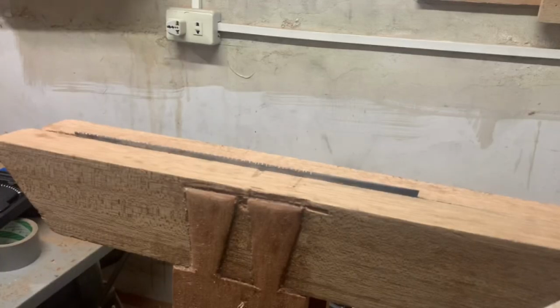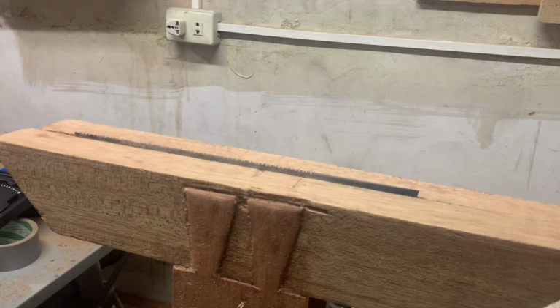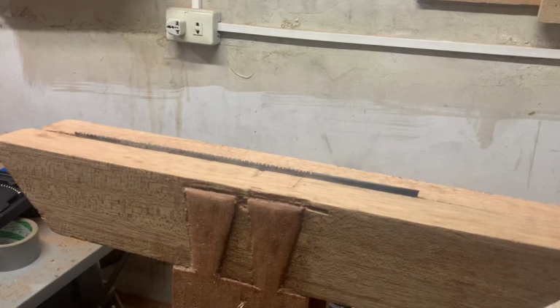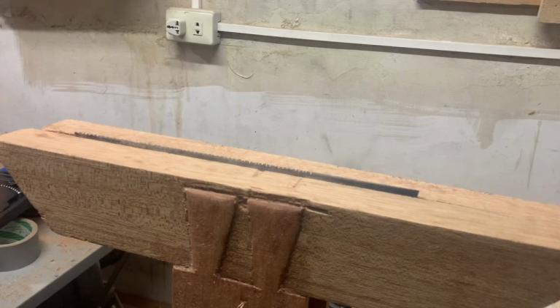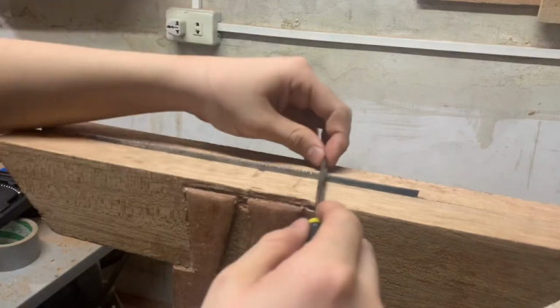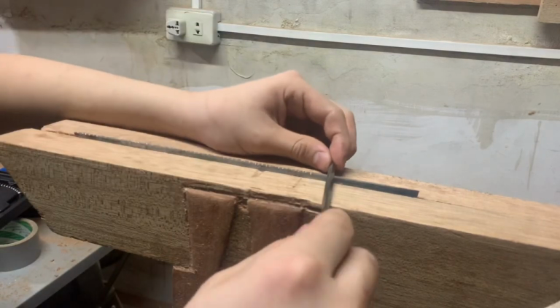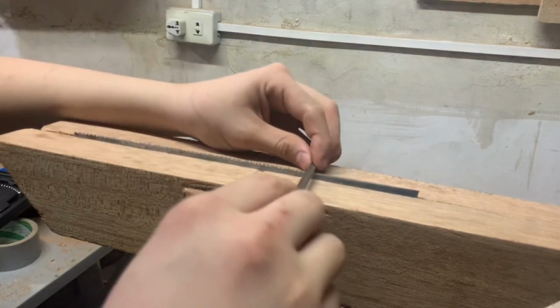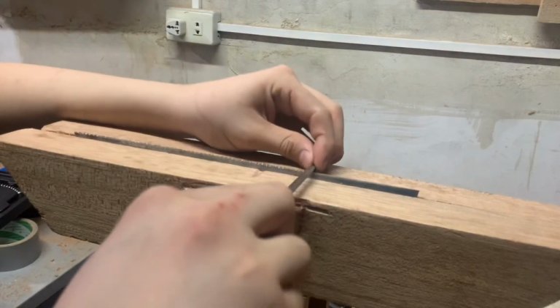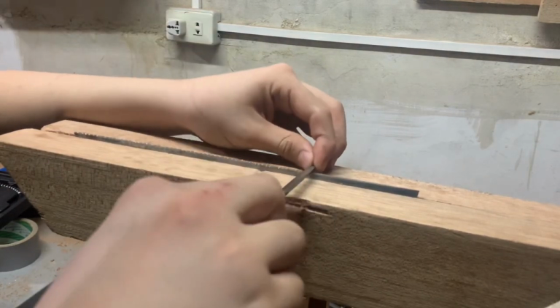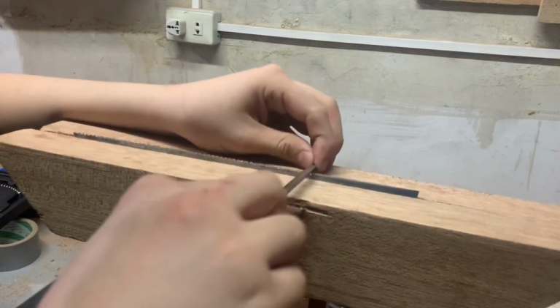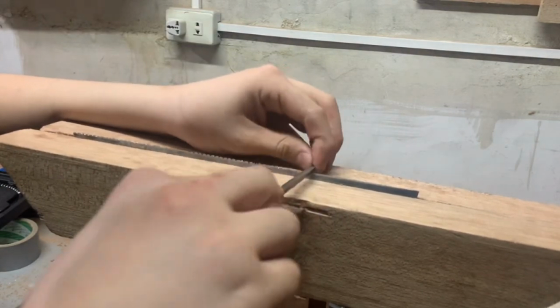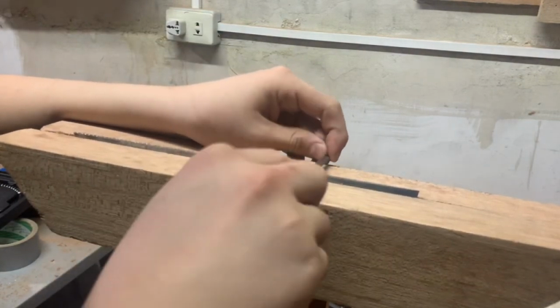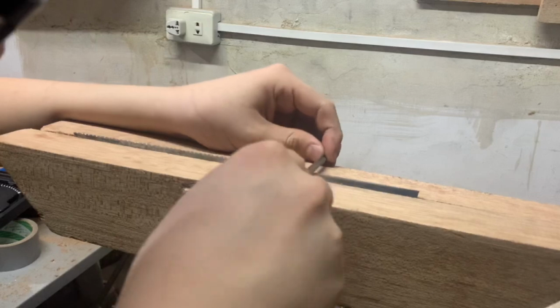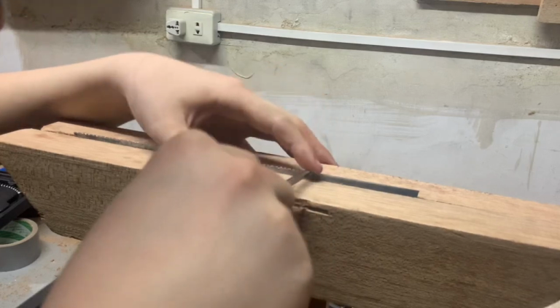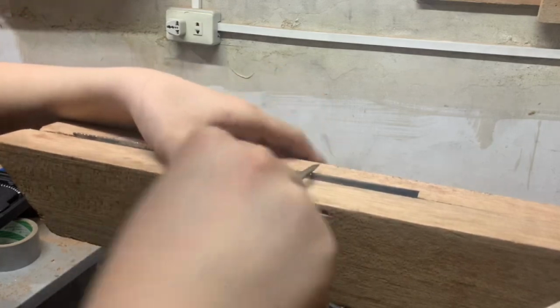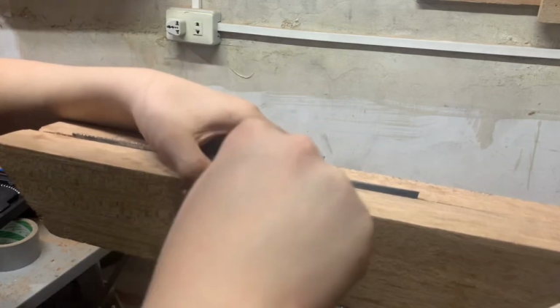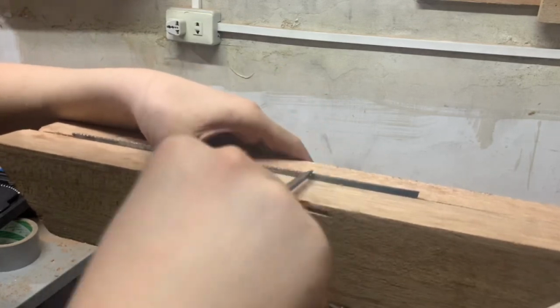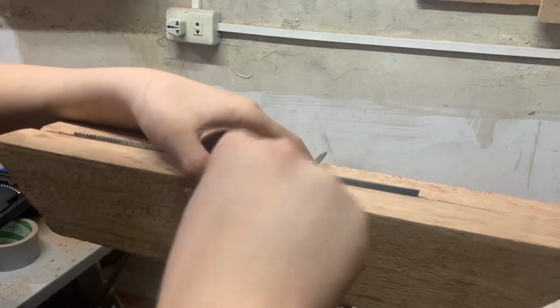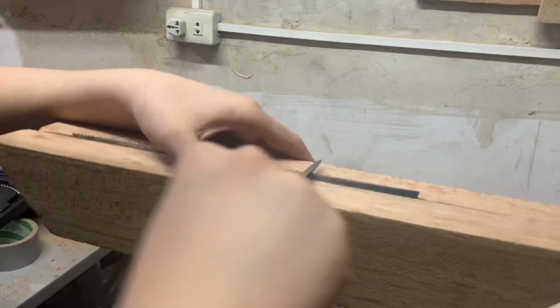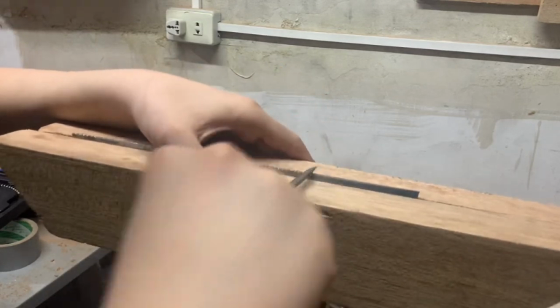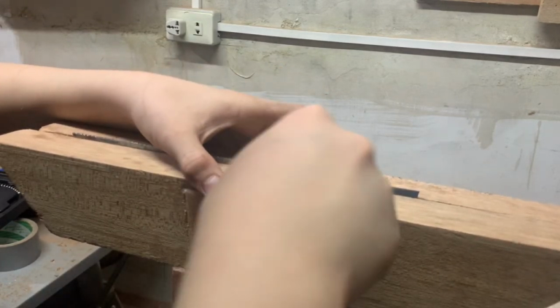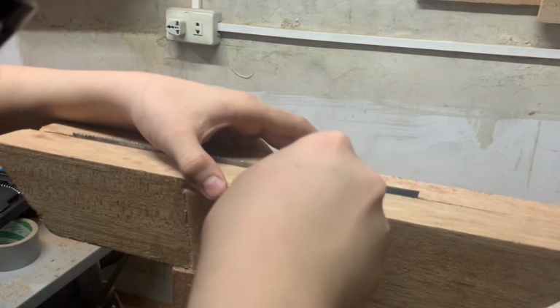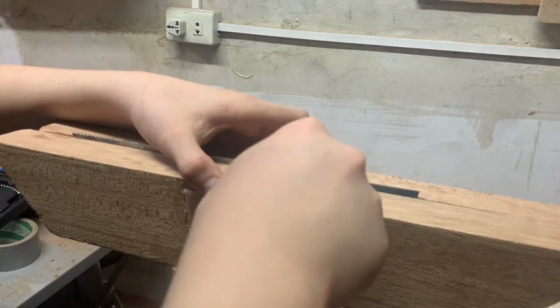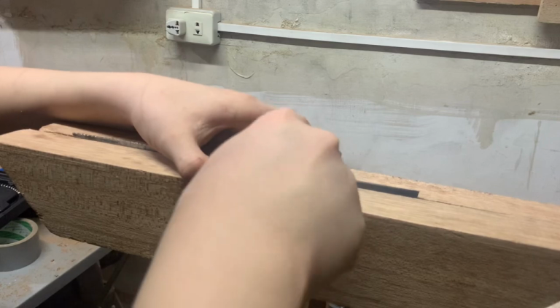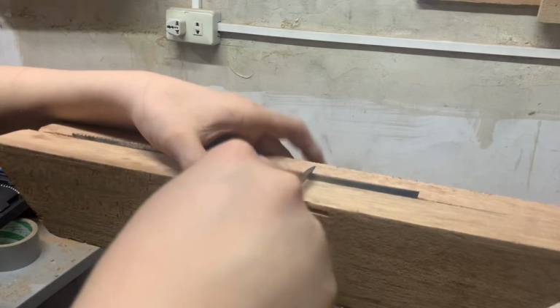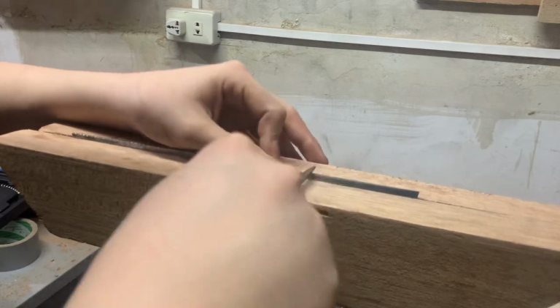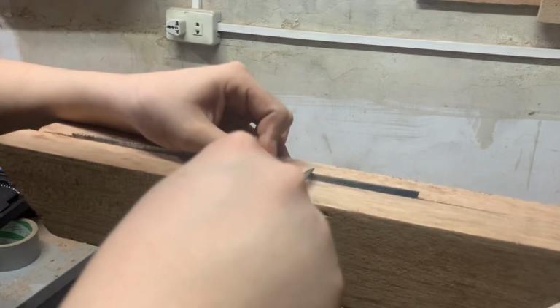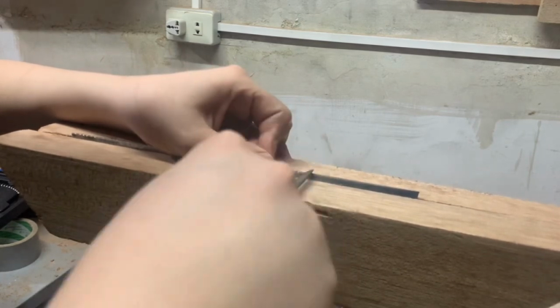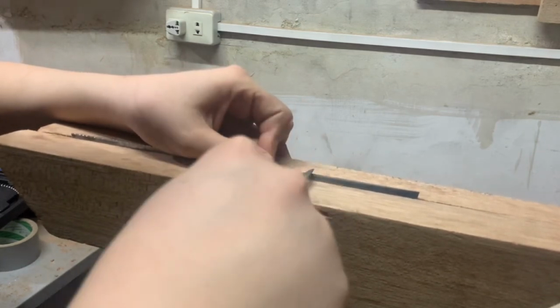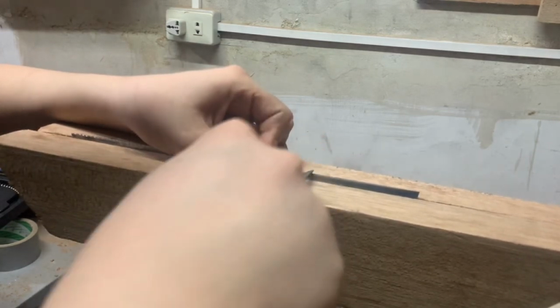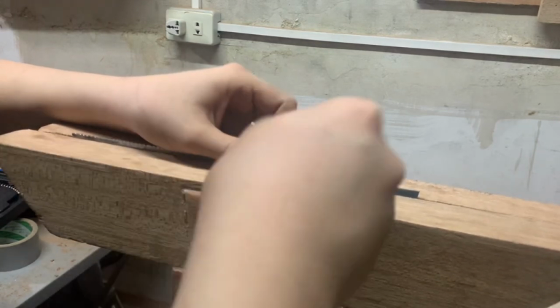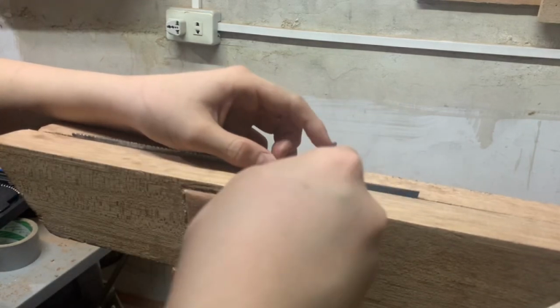Here I put it on the saw vise, and you can see all those slits in there. There are some imperfections, but this is my first time actually cutting every single tooth into a piece of metal. Right now I'm just going to use my file to get the general shape of the teeth.